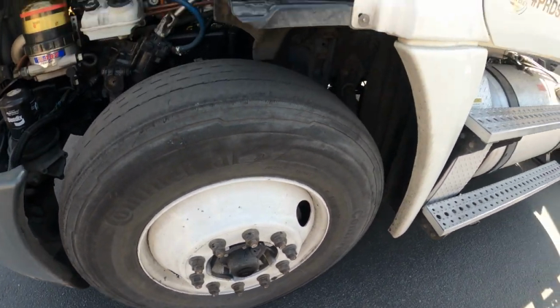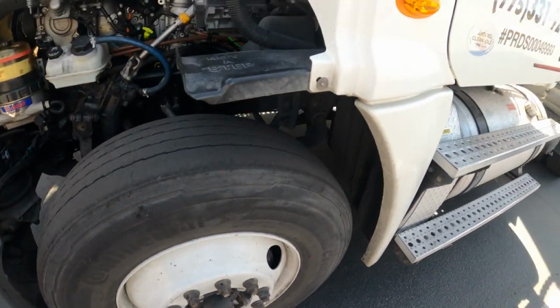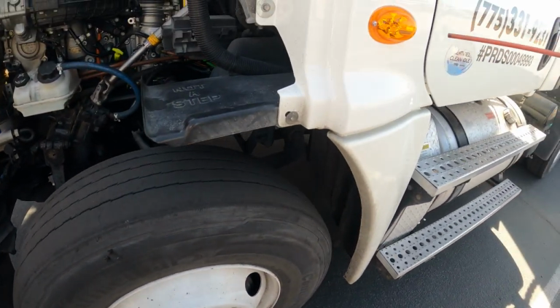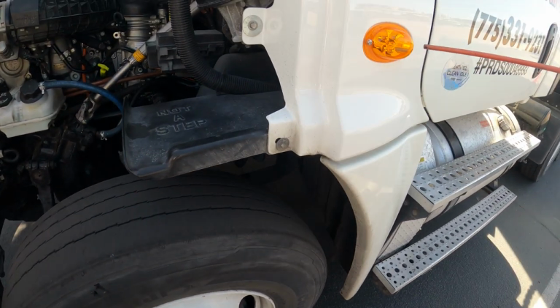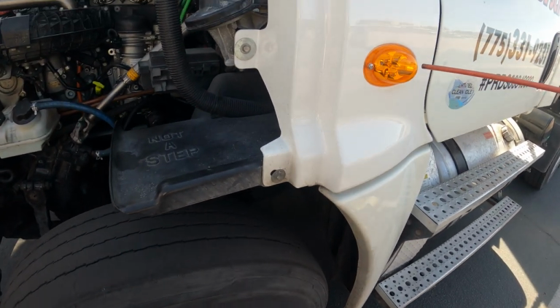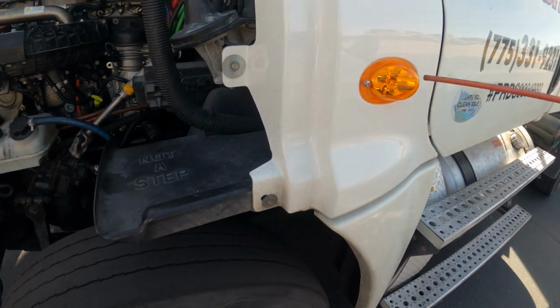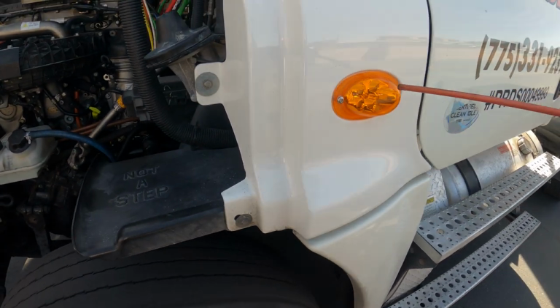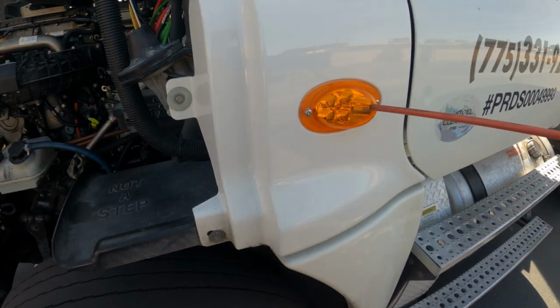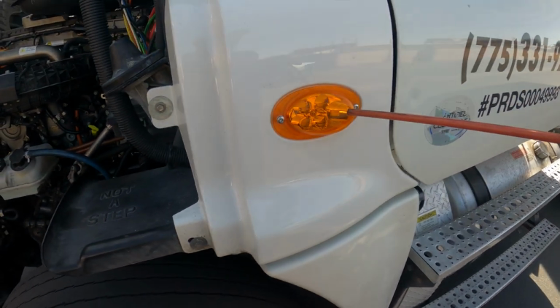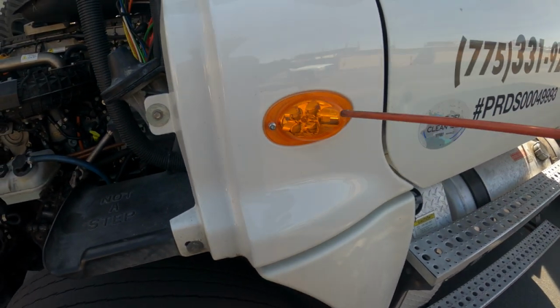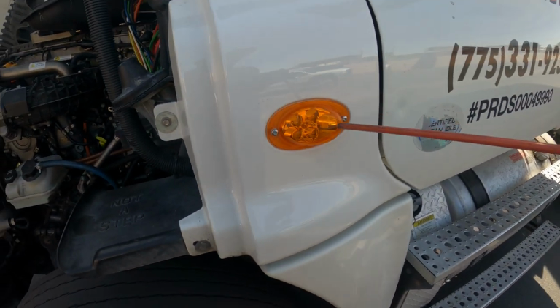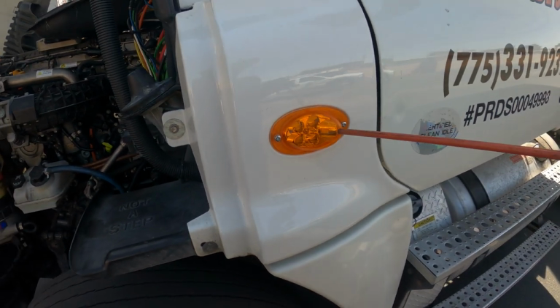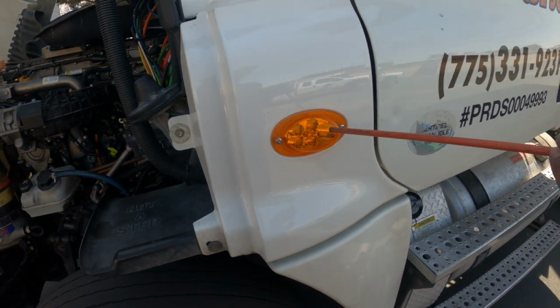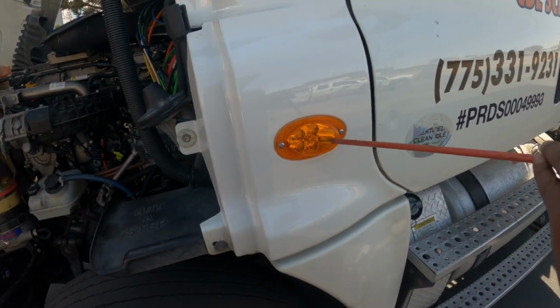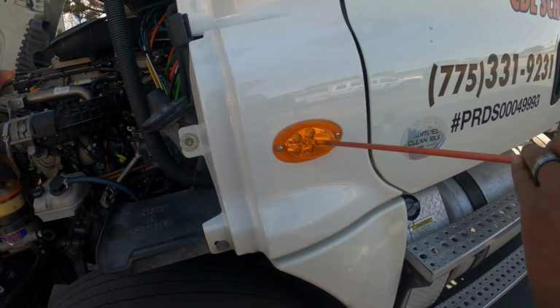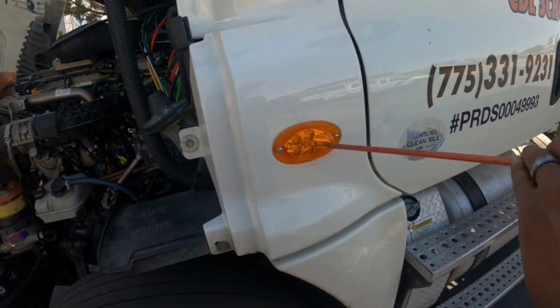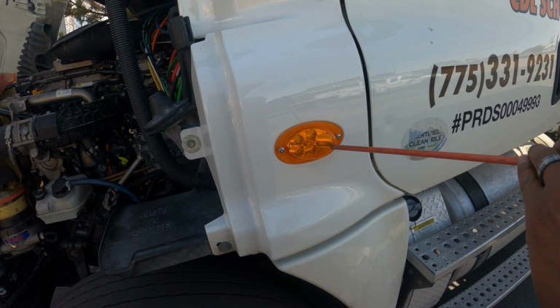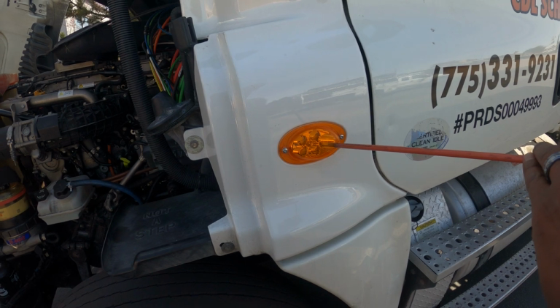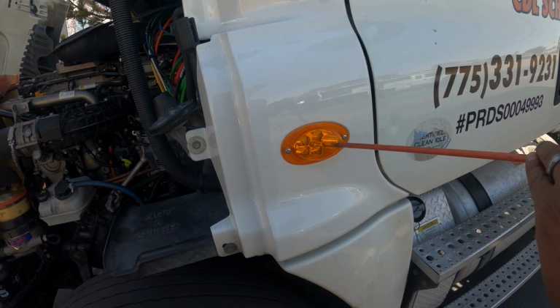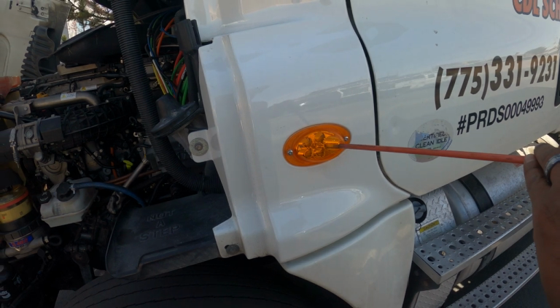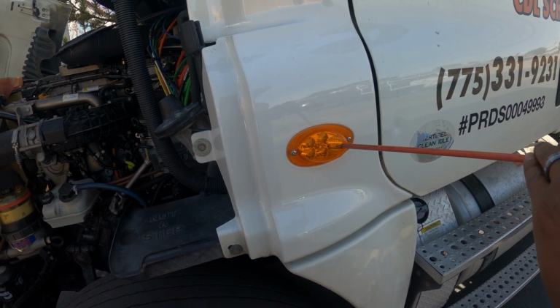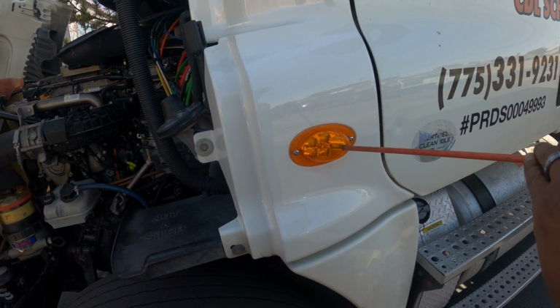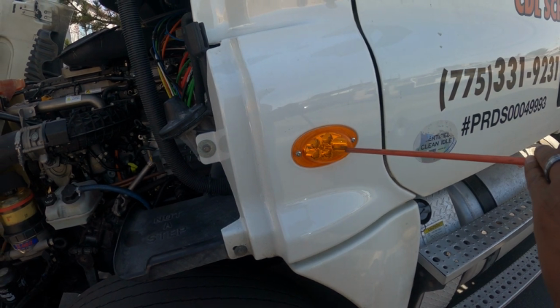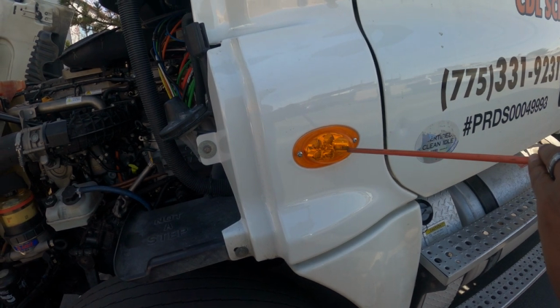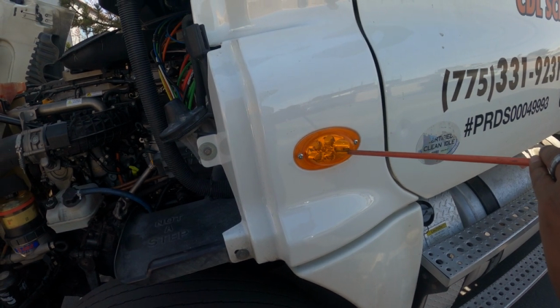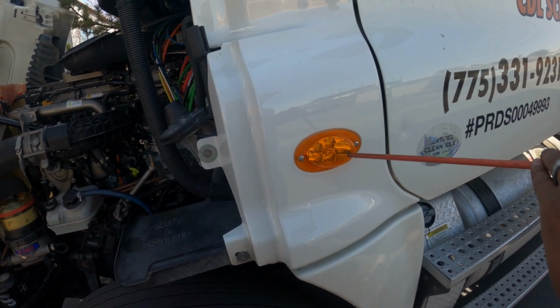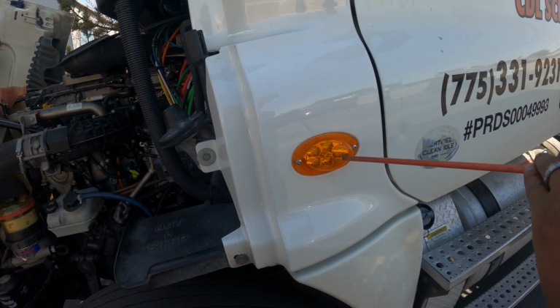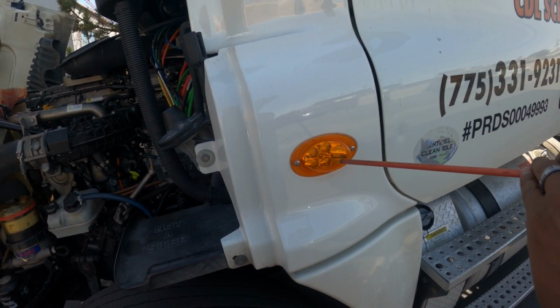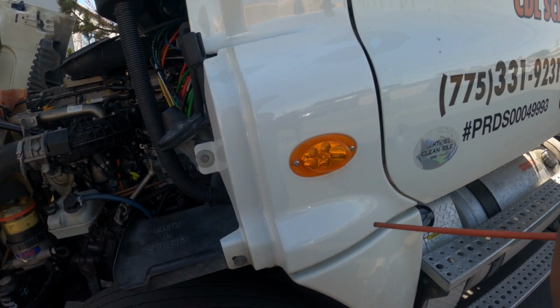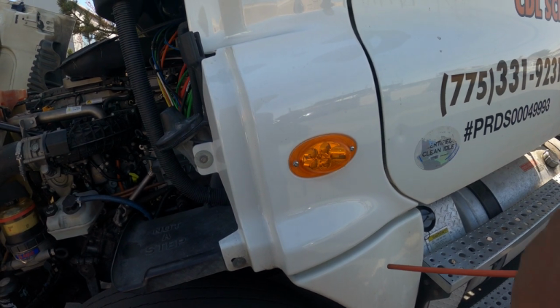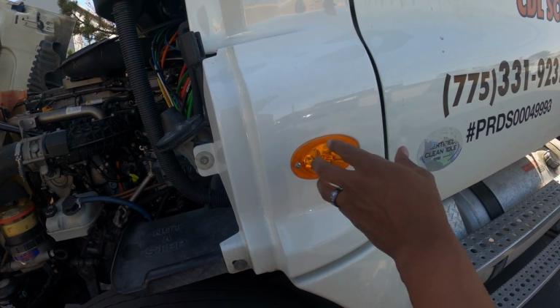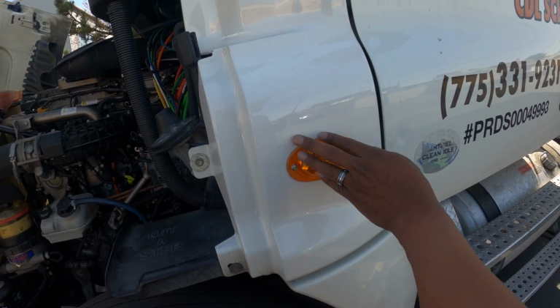I have my blinkers, my four-ways, and my running light — amber in color, no cracks, no condensation, and it's clean.